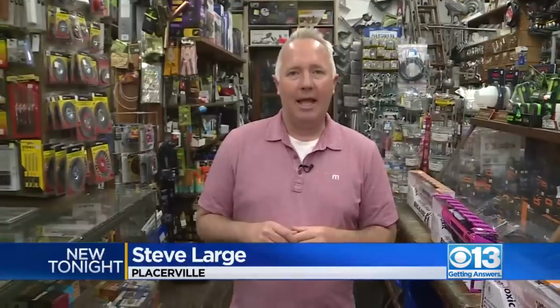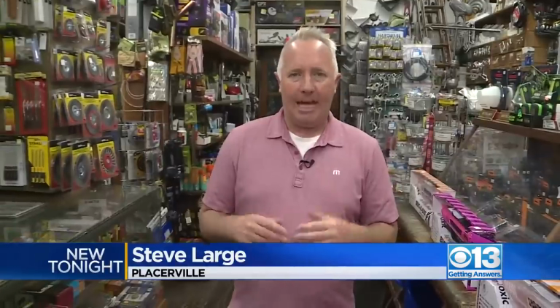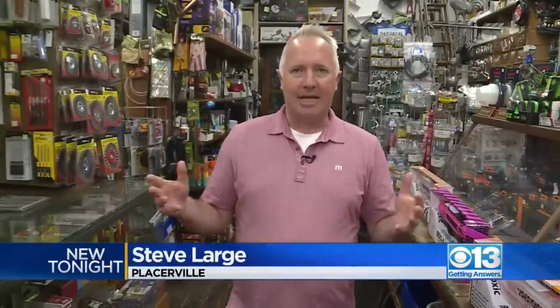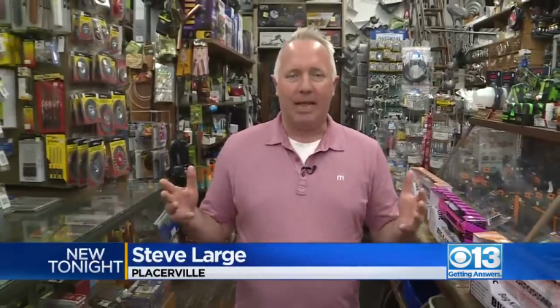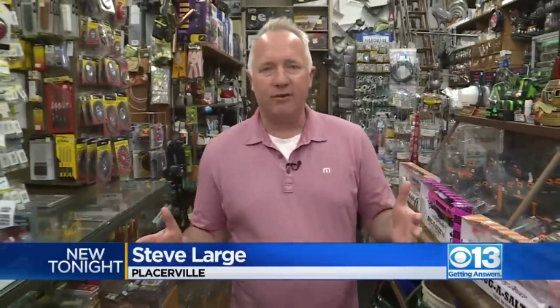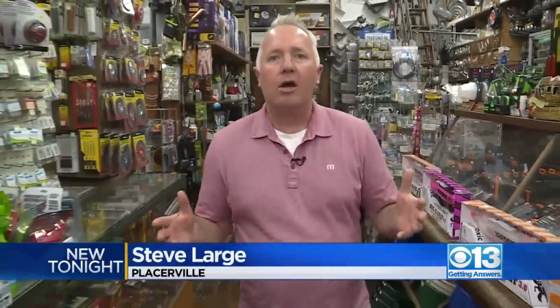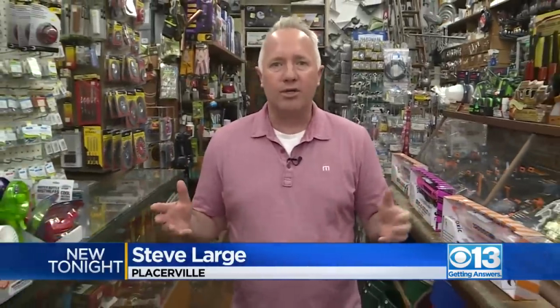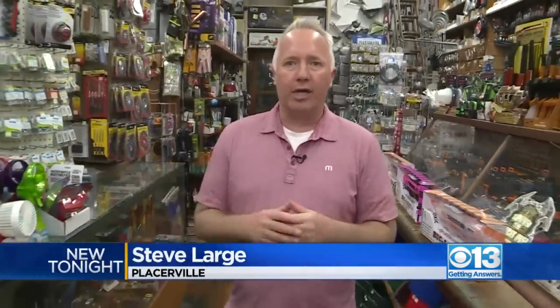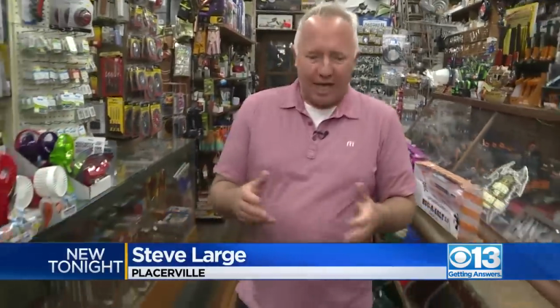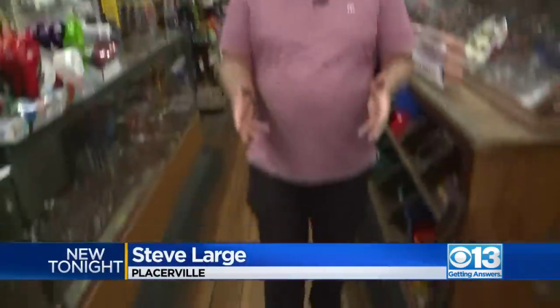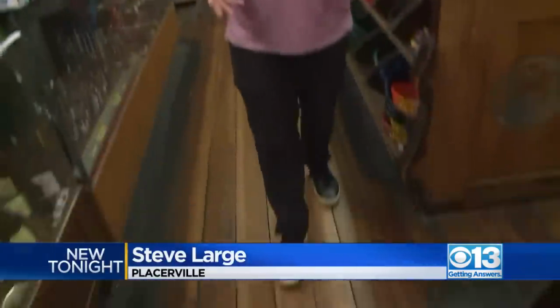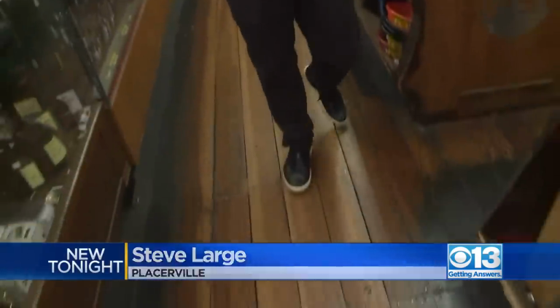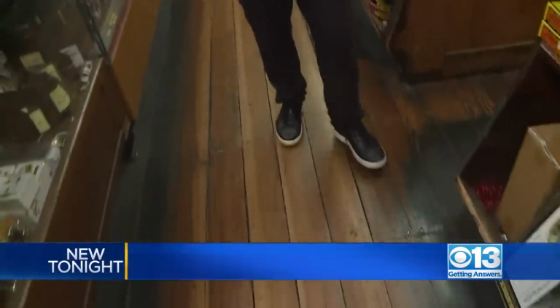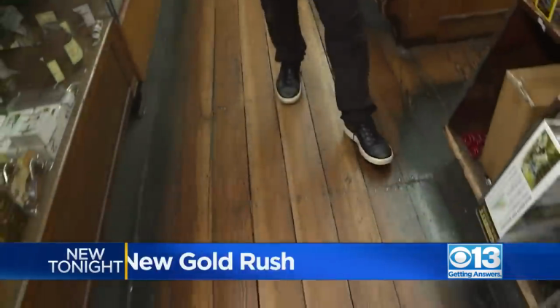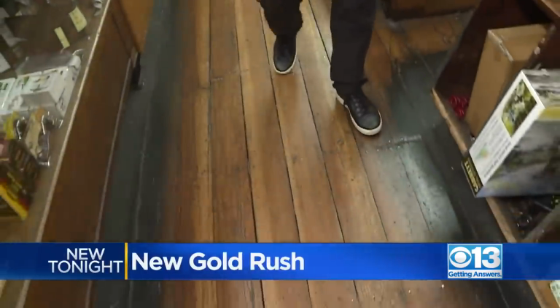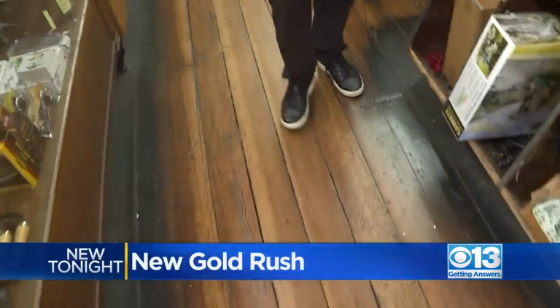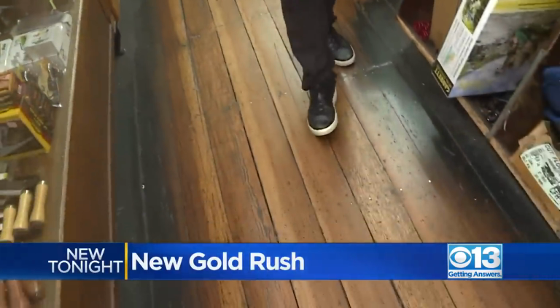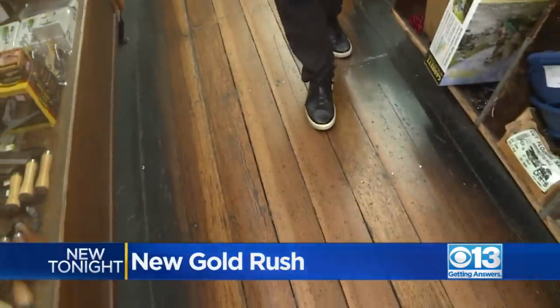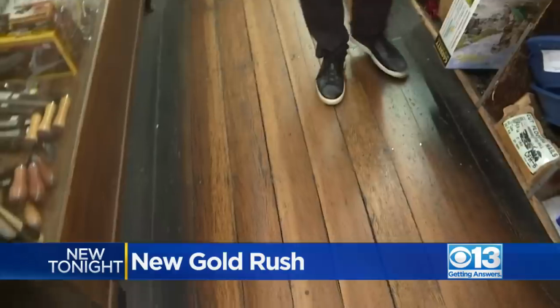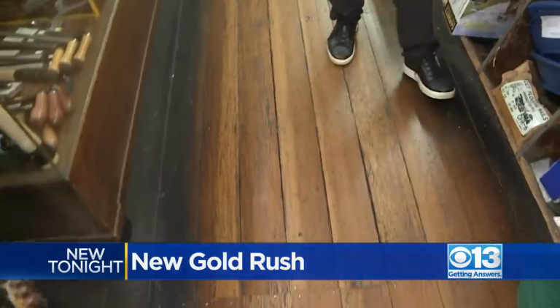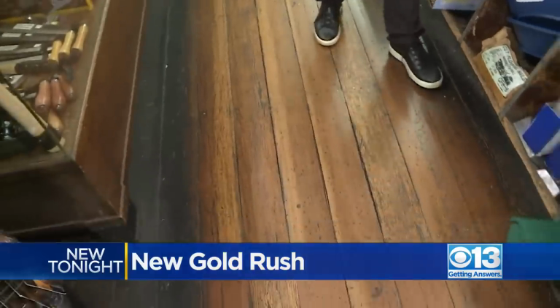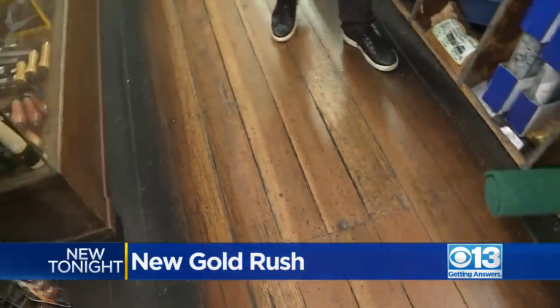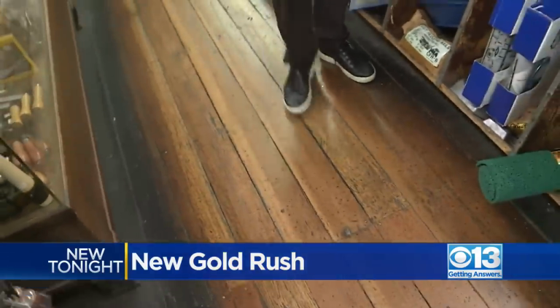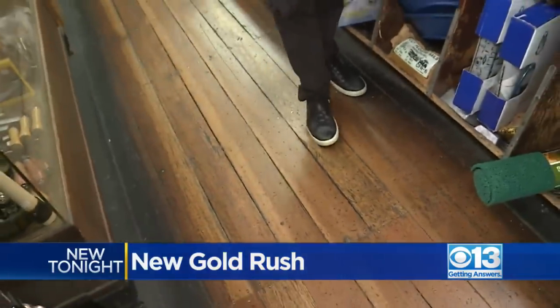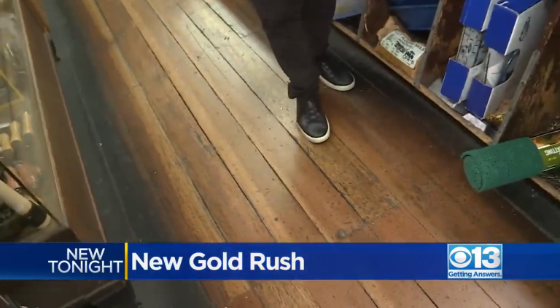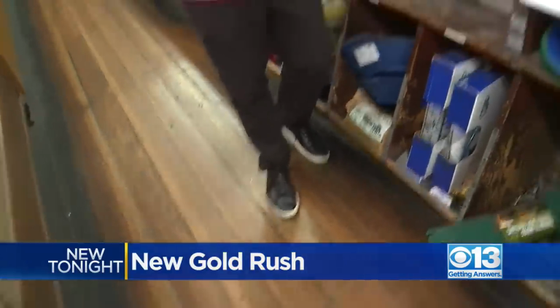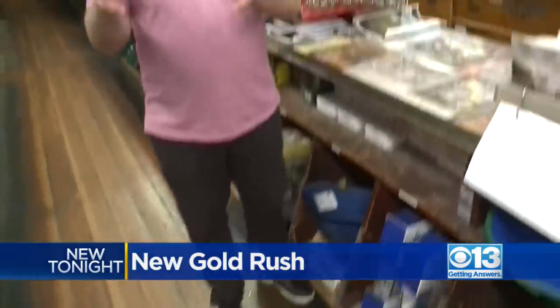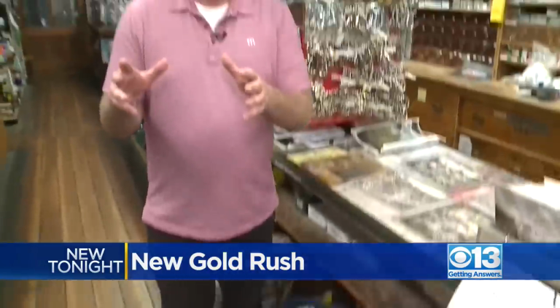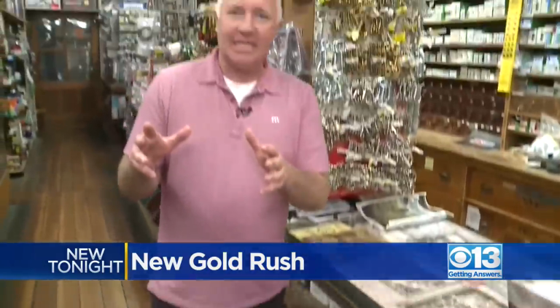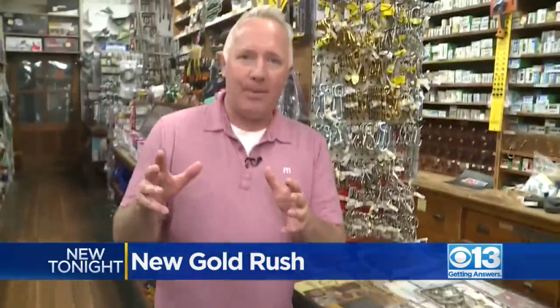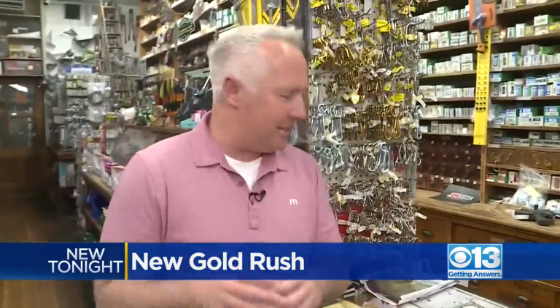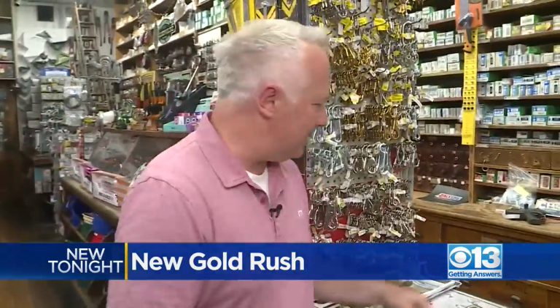I'm inside the Placerville Hardware Store. Take a look at these wooden floors — they date back to the old, original gold rush.